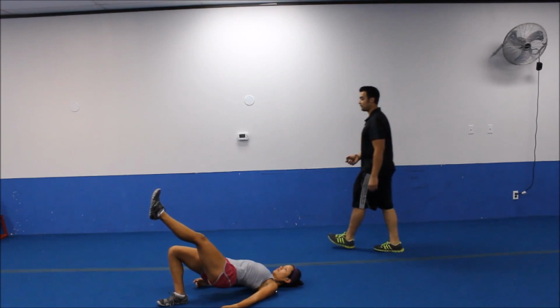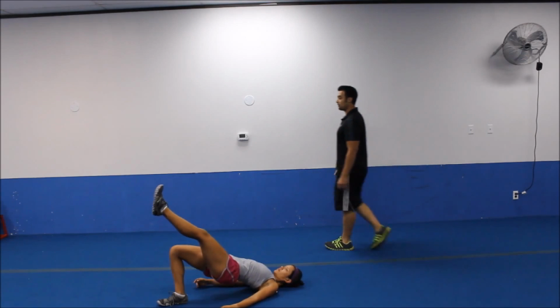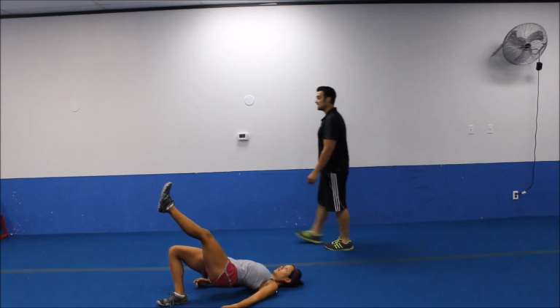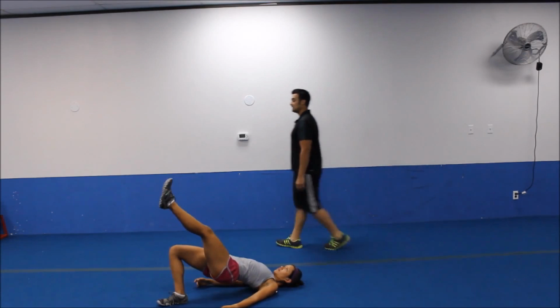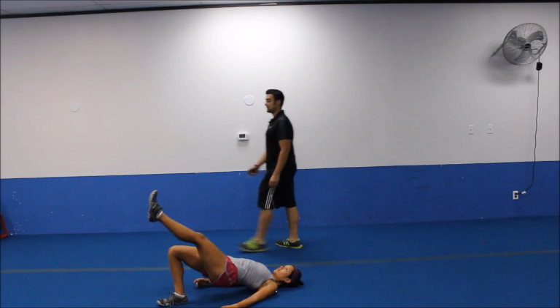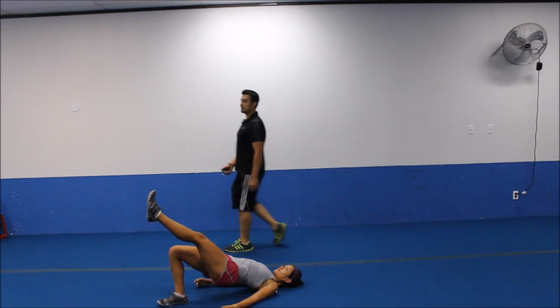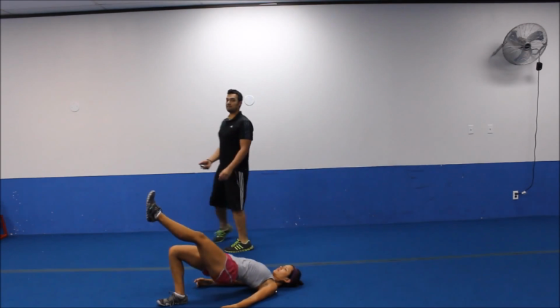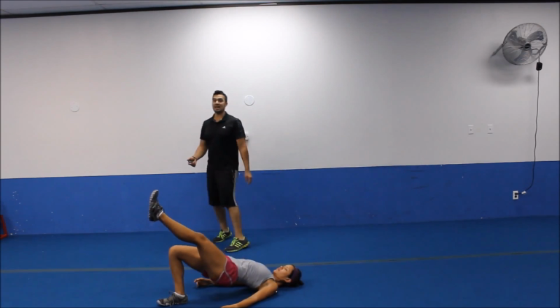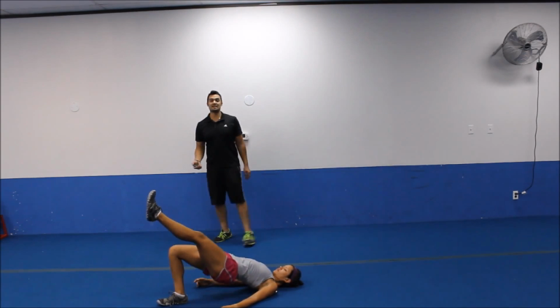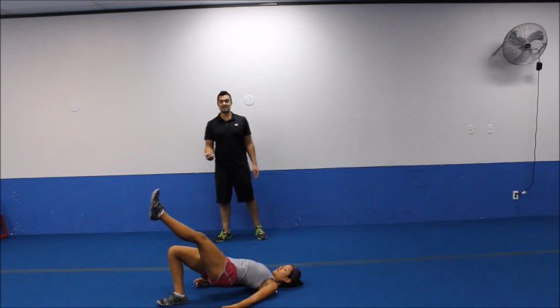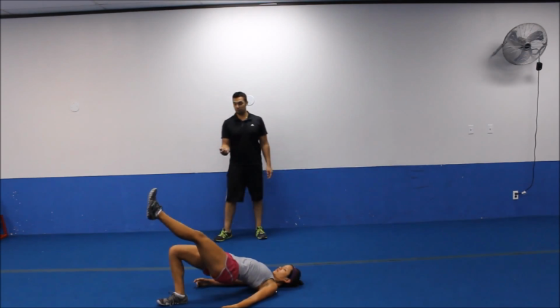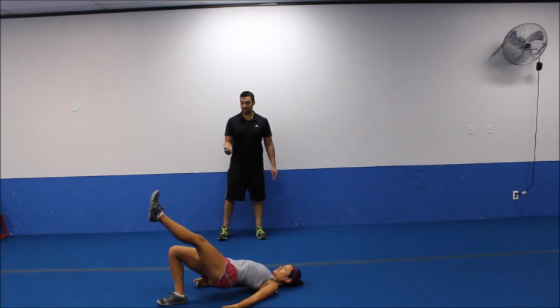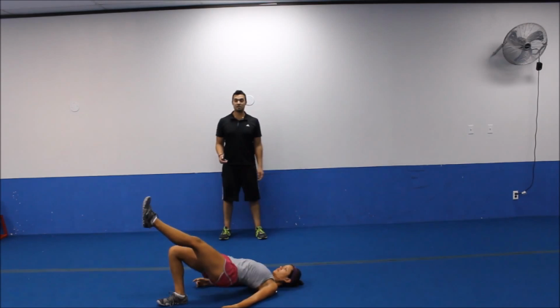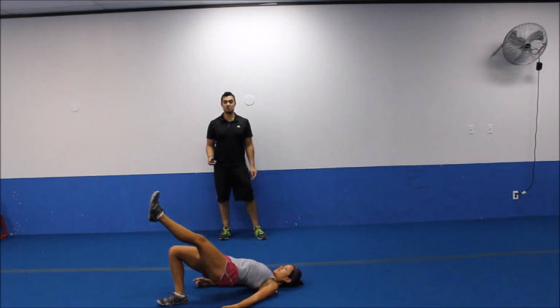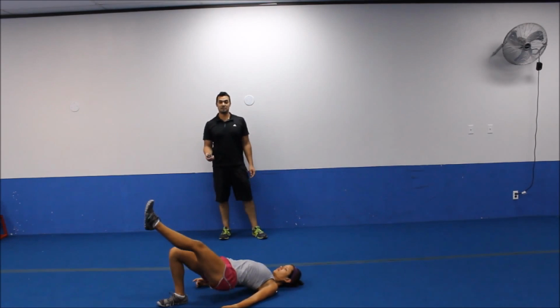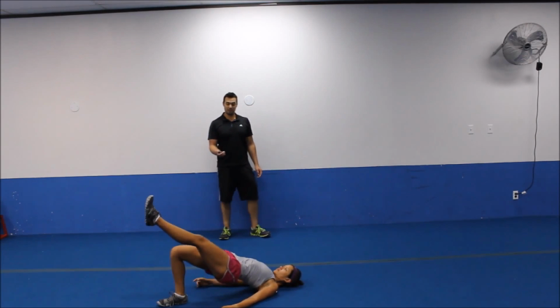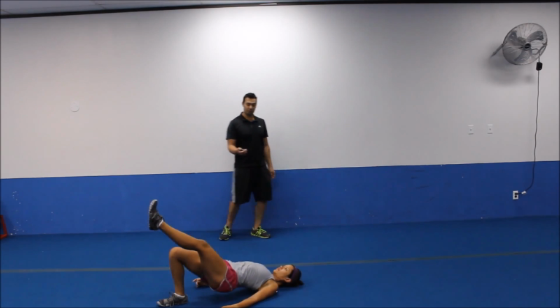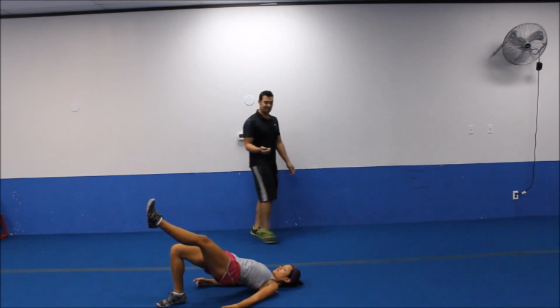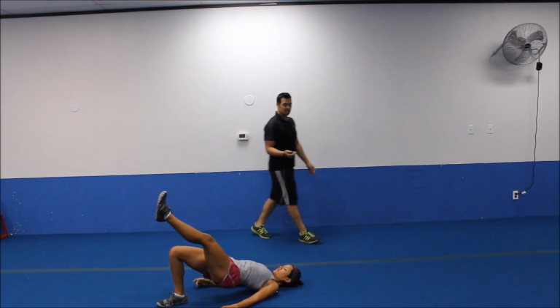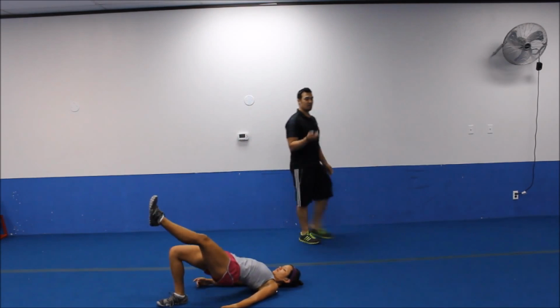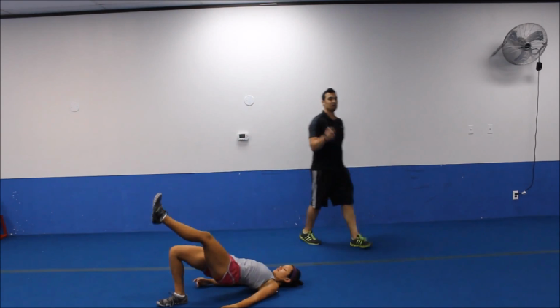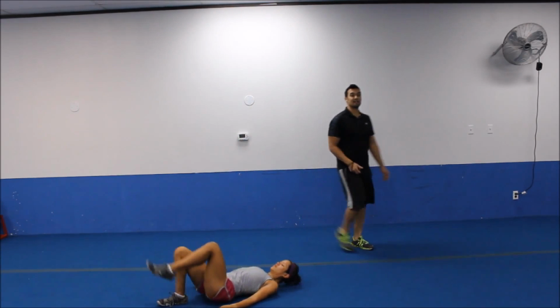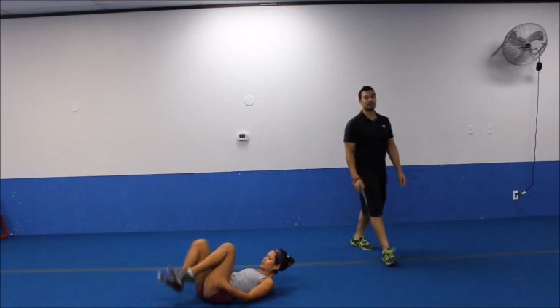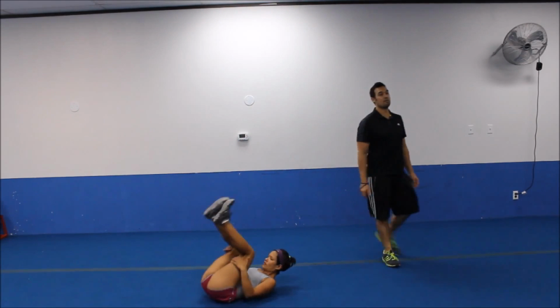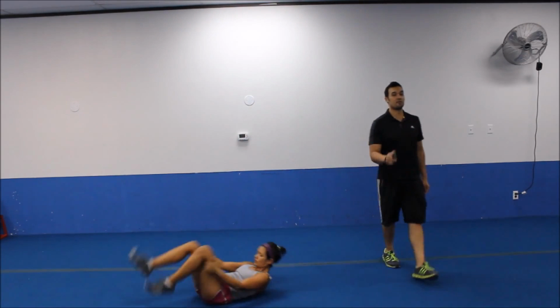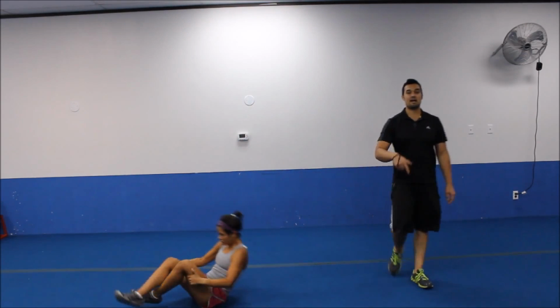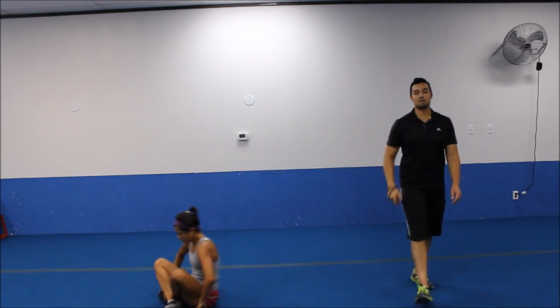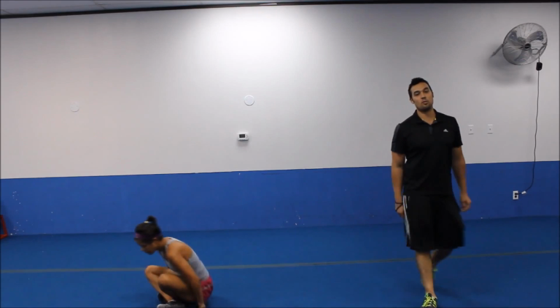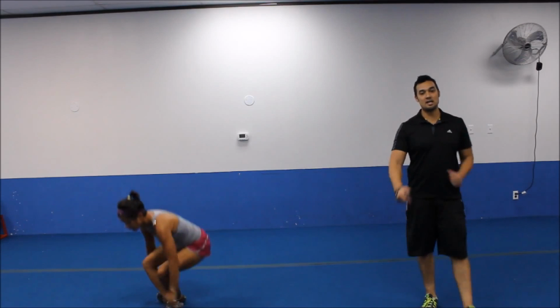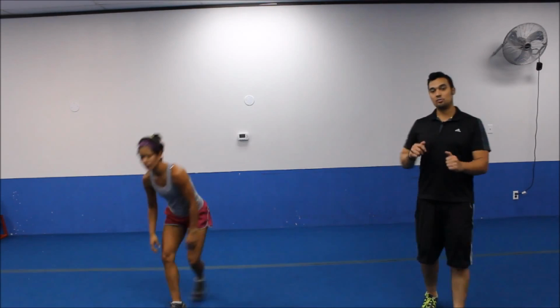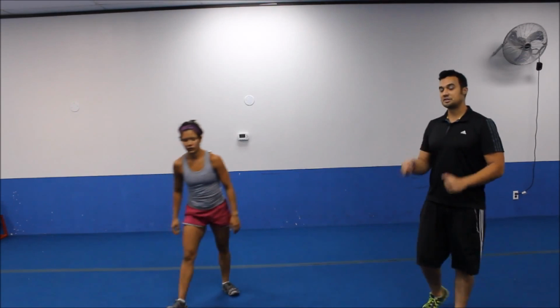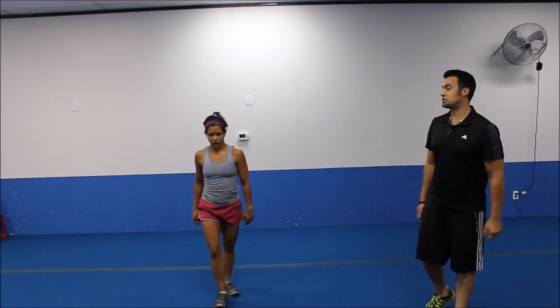Halfway point. A little bit higher if you can. That highest point. There we go. Three, two. Great. Let's bring it on up. We have another round. Squat, reverse lunge.